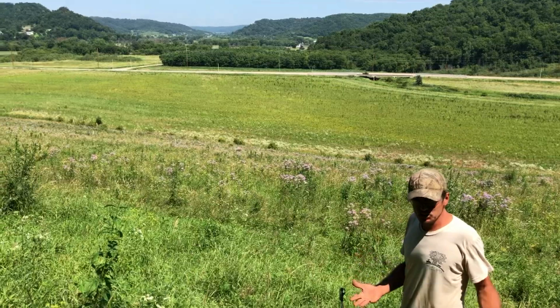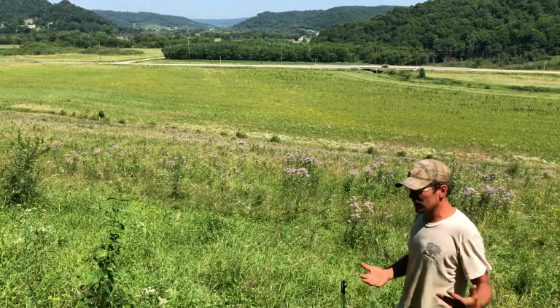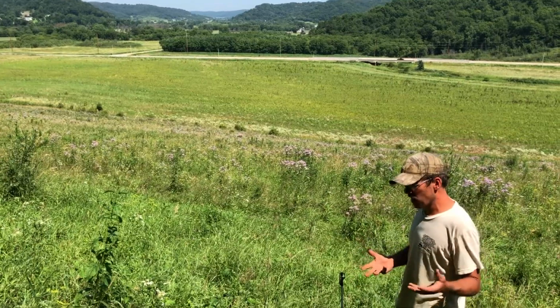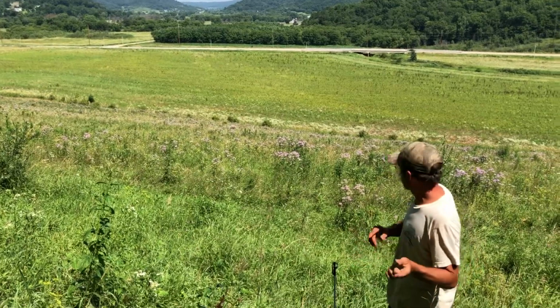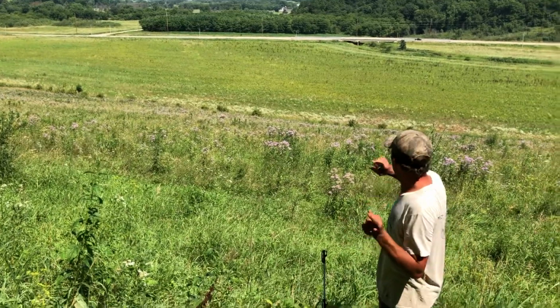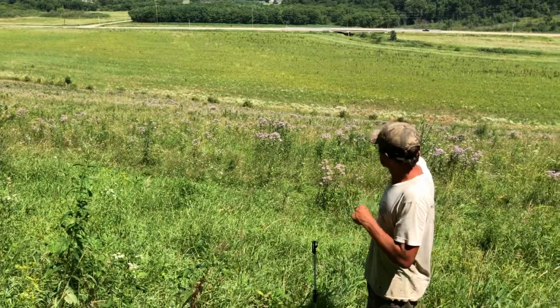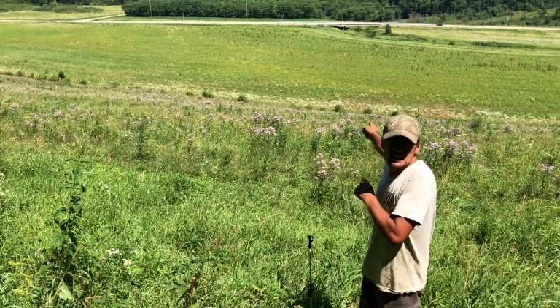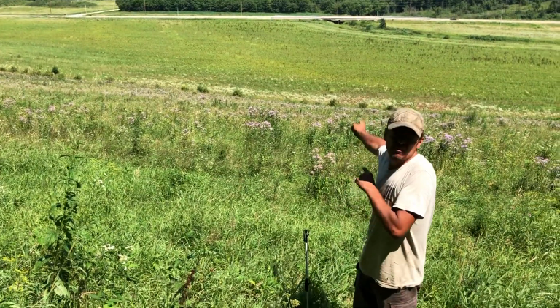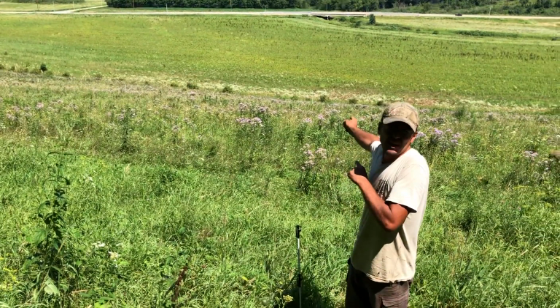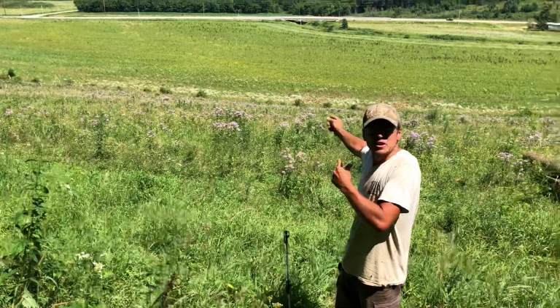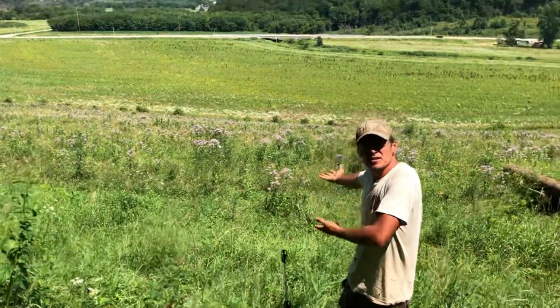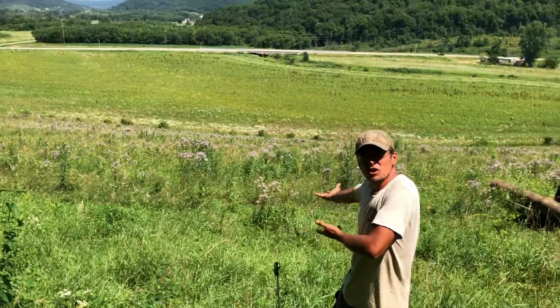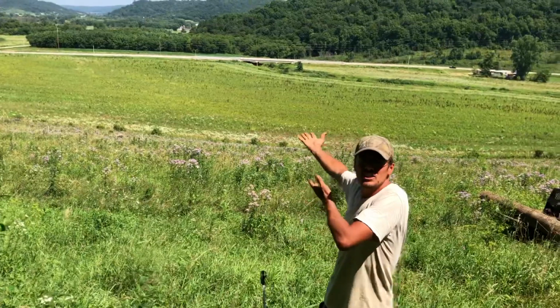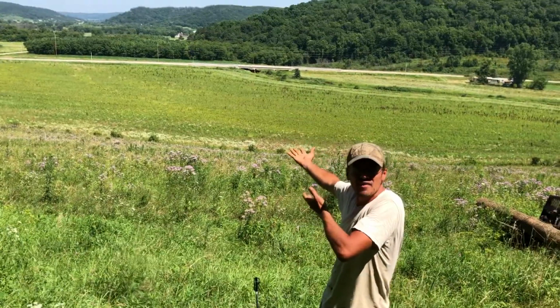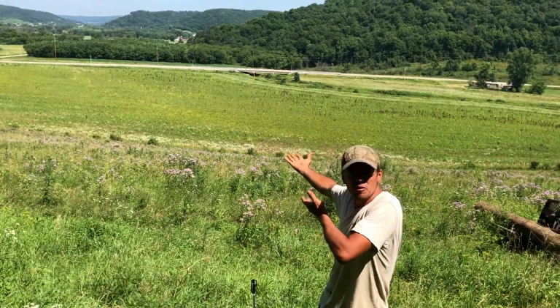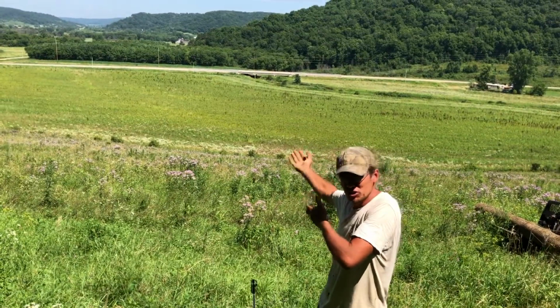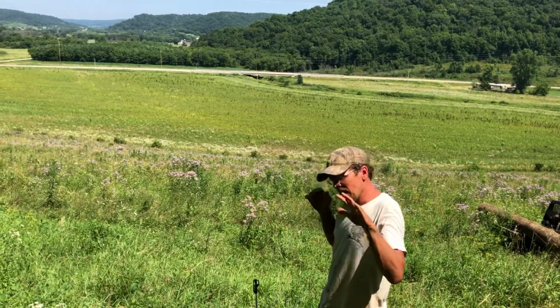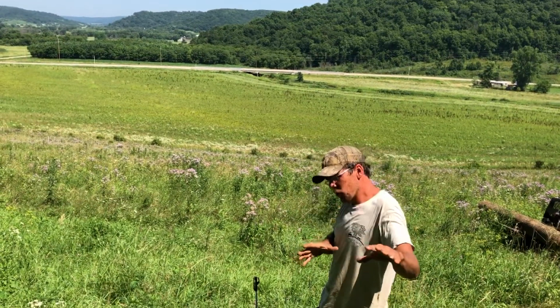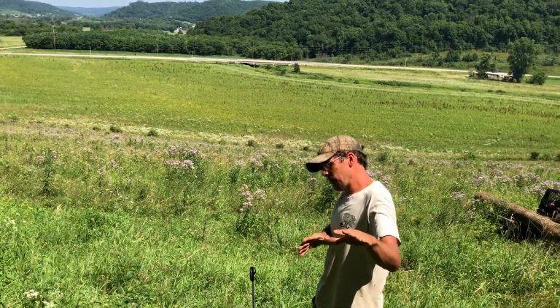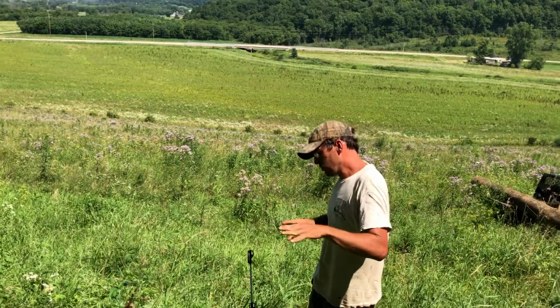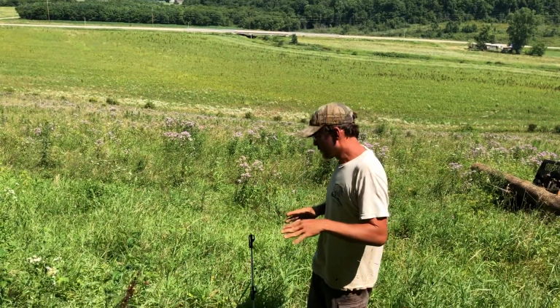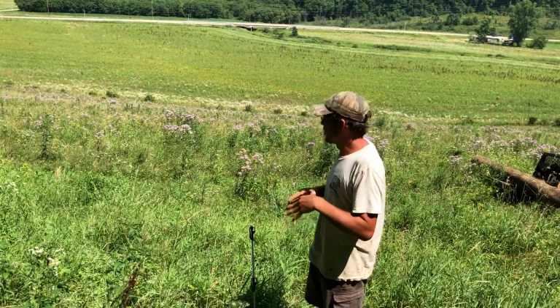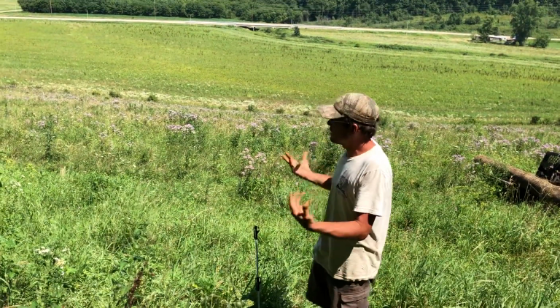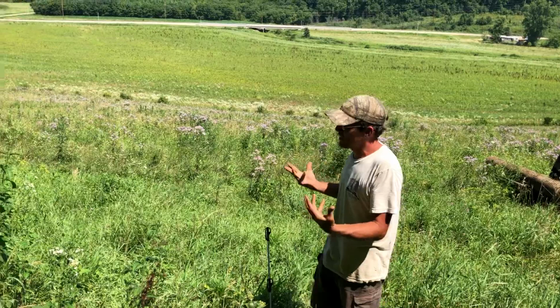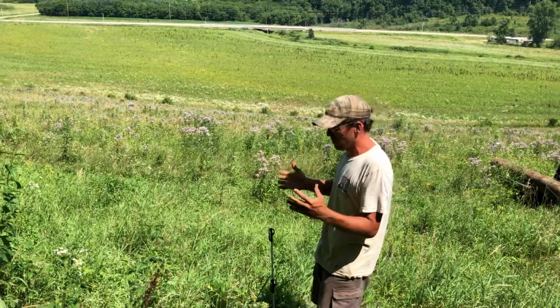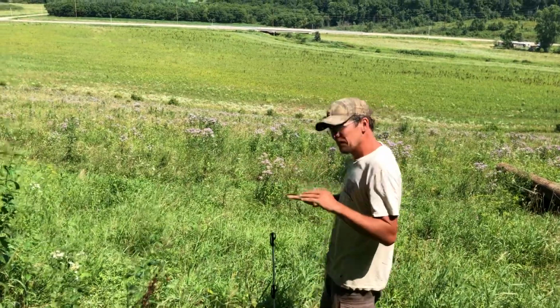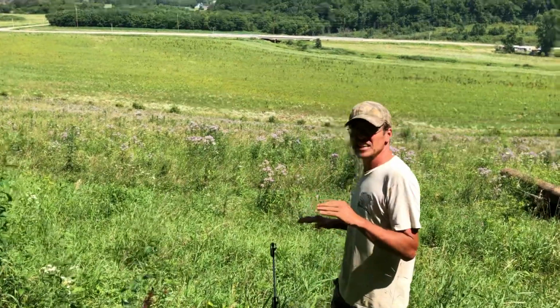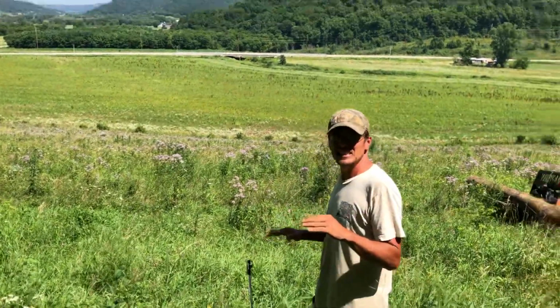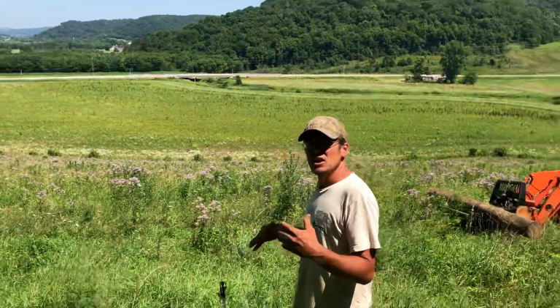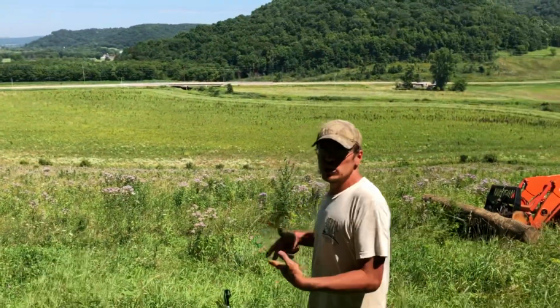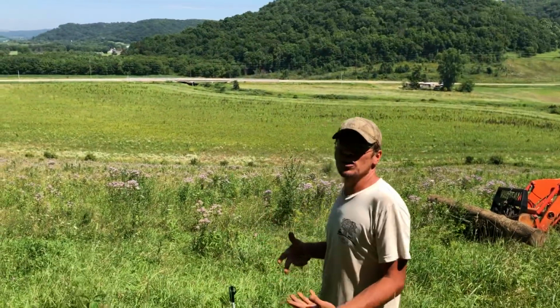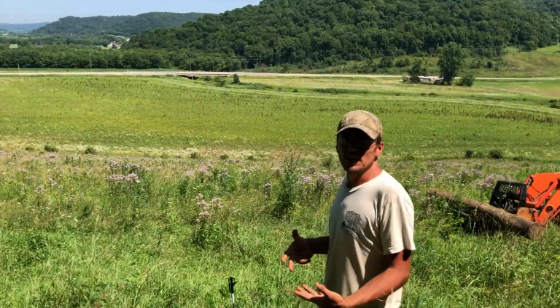Grass is short, it doesn't hold on to soil very well. Soil ends up down in the floodplain — you get soil accumulation down there from erosion, and you lose topsoil up here. So in a conventionally managed system on a steep hillside like this, we would lose soil every year.